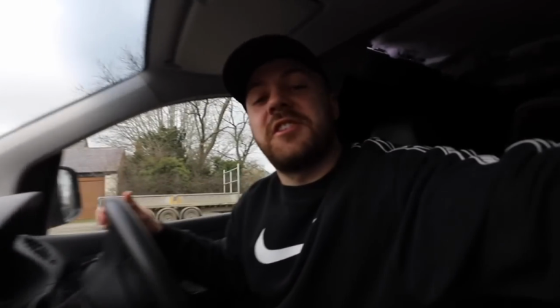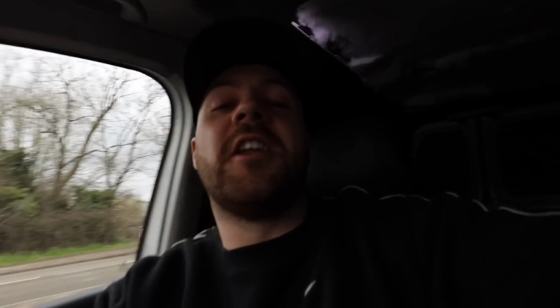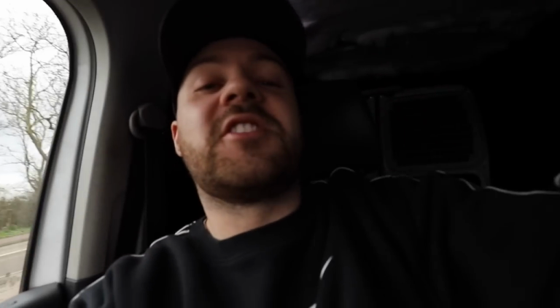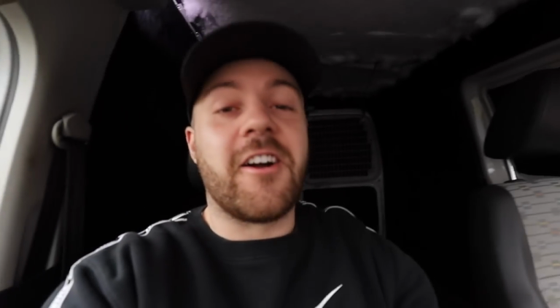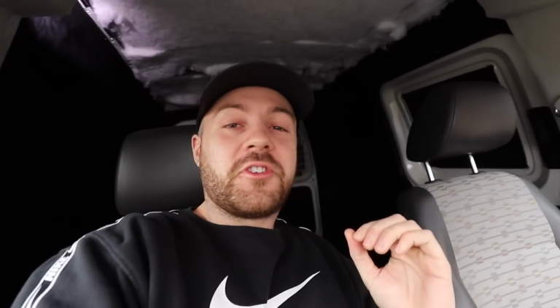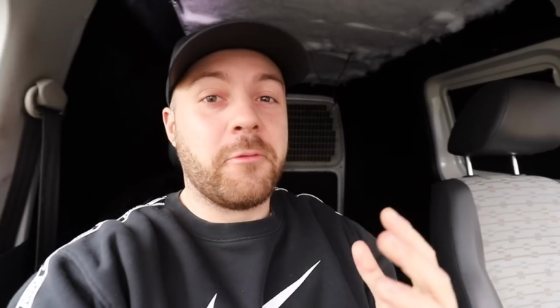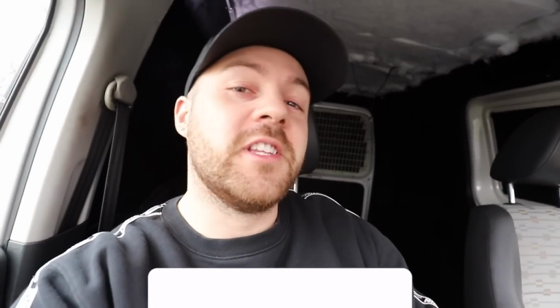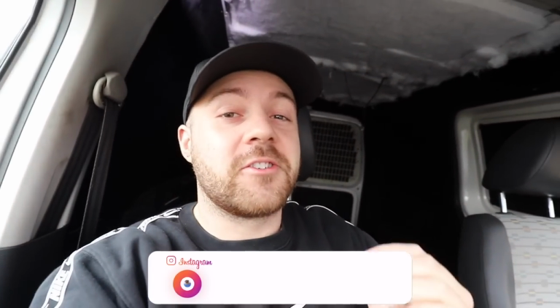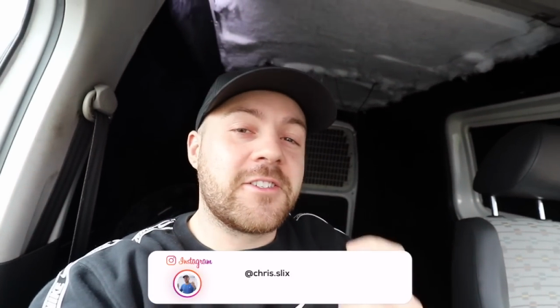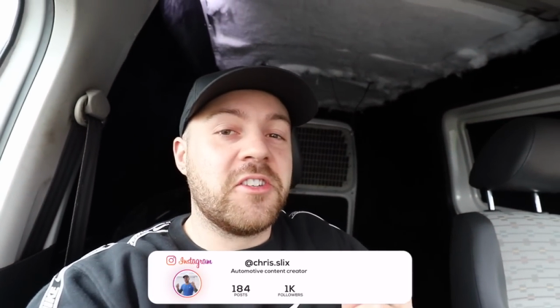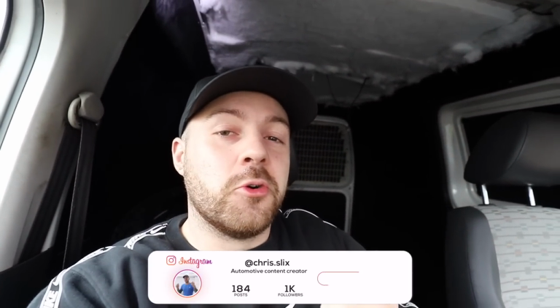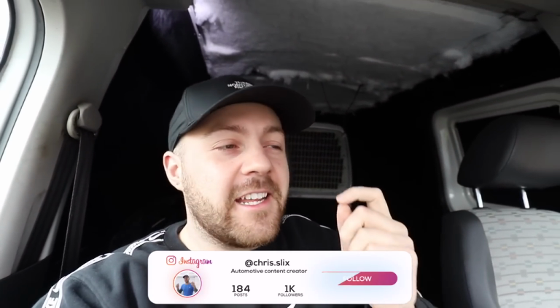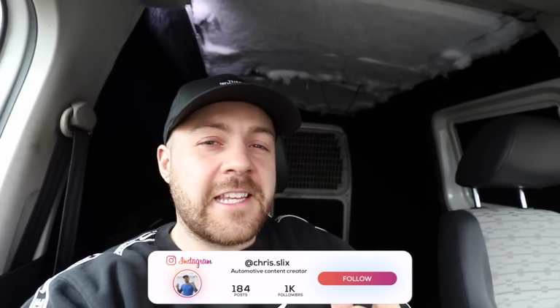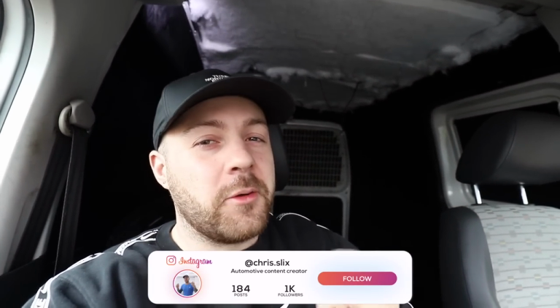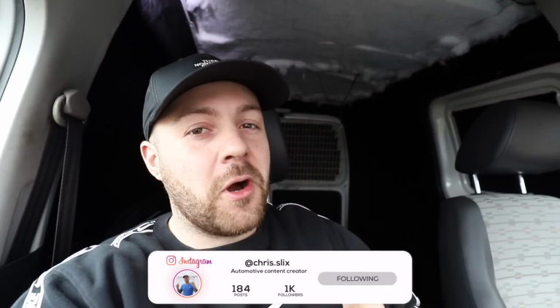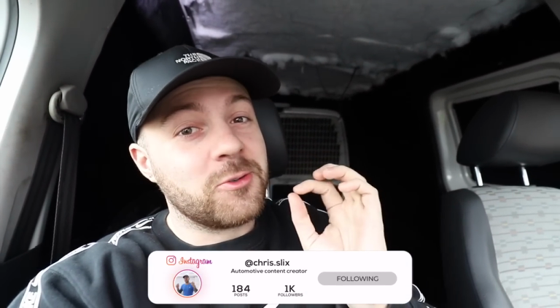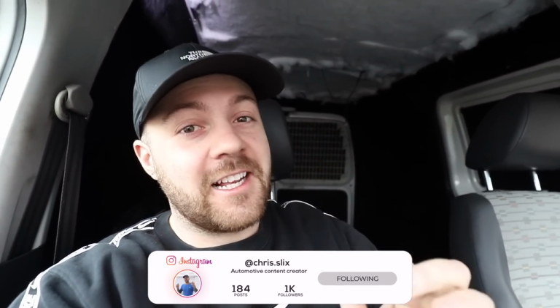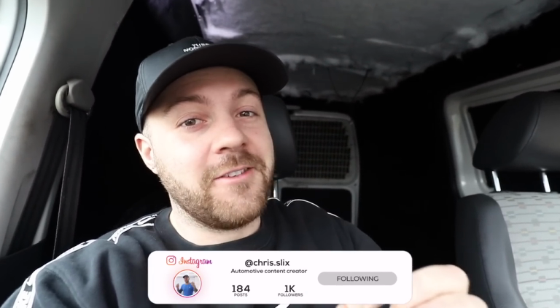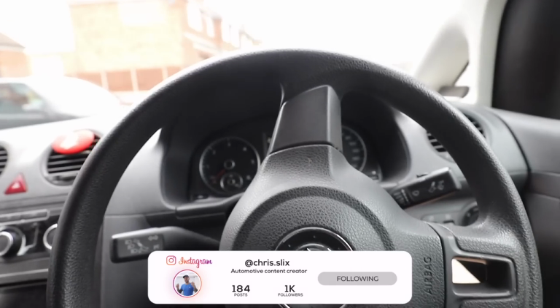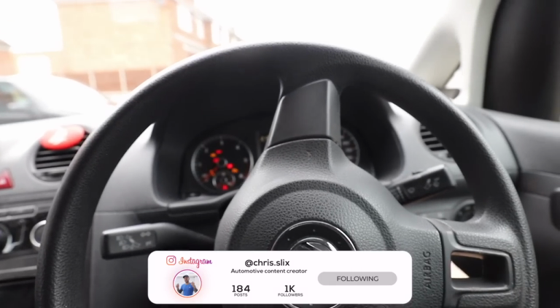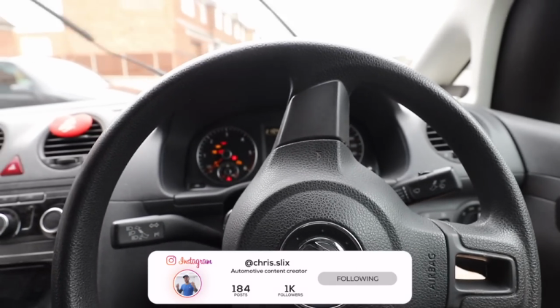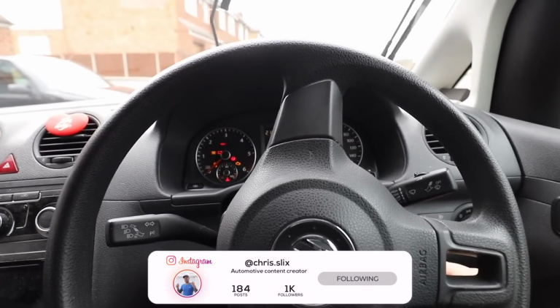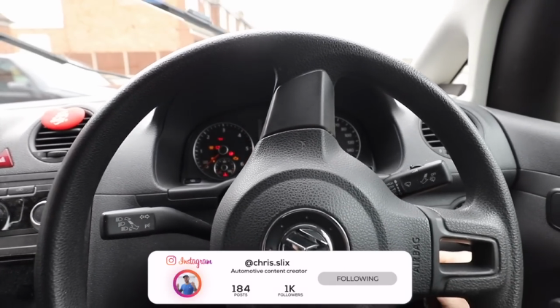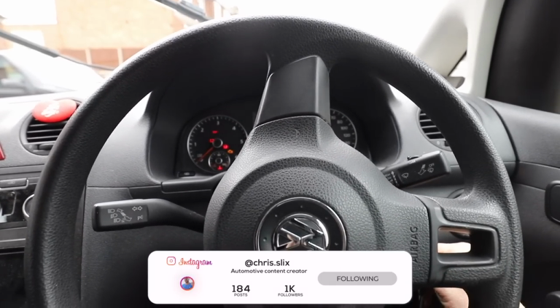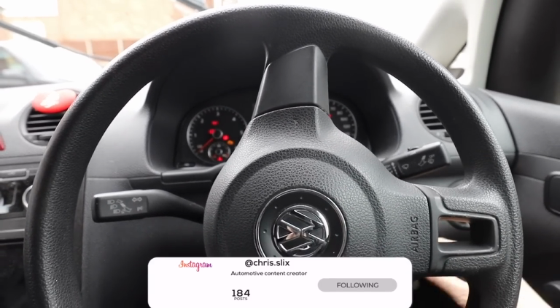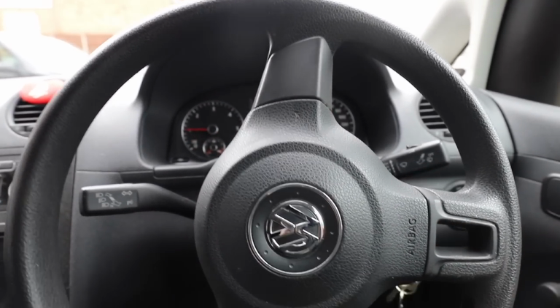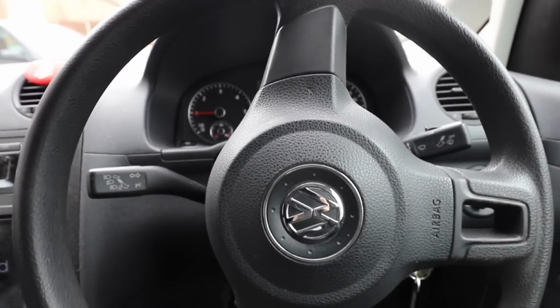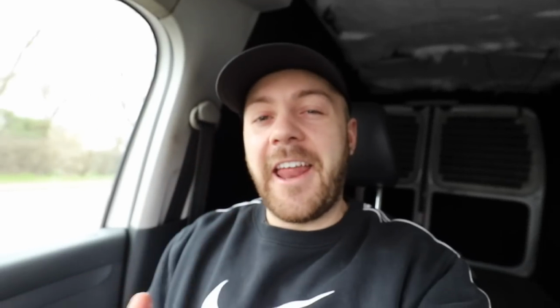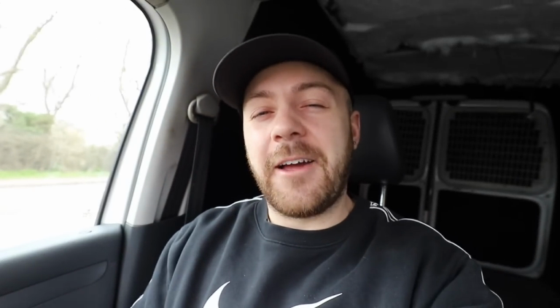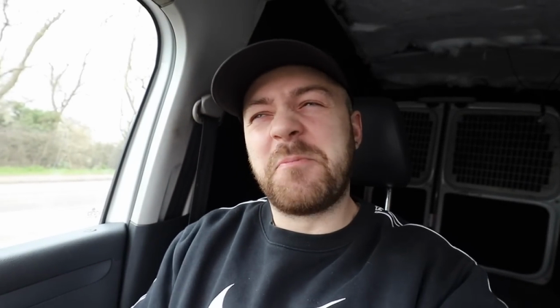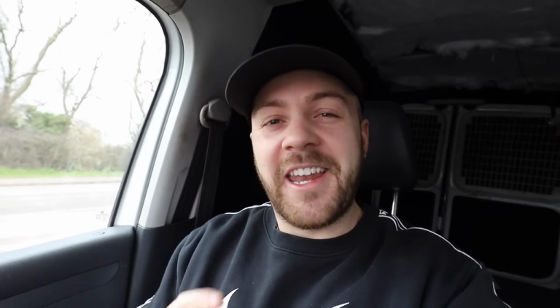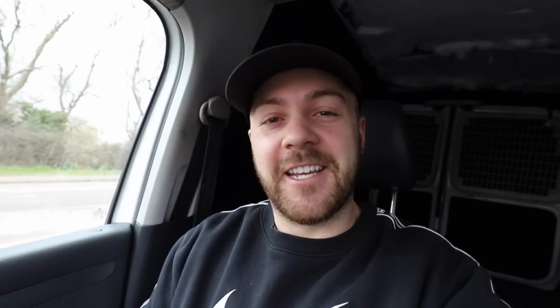I'm going to go and see a guy called Dan, who I've been talking to on Instagram, and he's got something special and he's going to be able to help me out with a few parts — you'll see exactly why. So it's time to fire up the trusty caddy van and head down to somewhere near Essex.